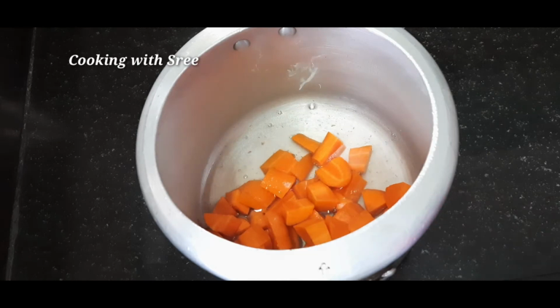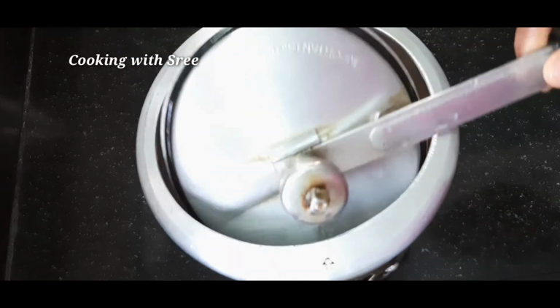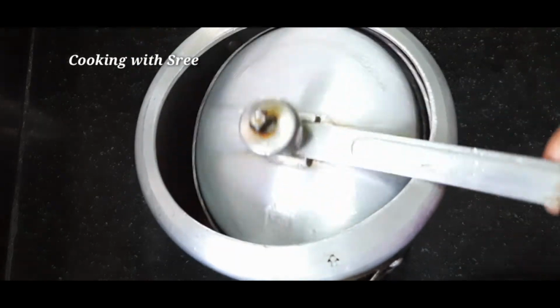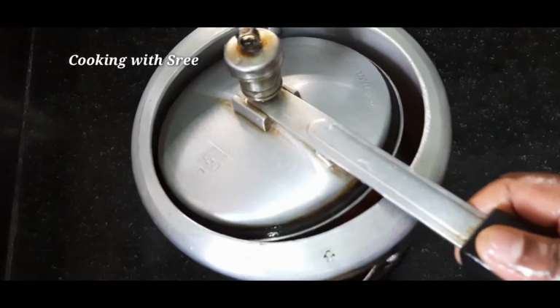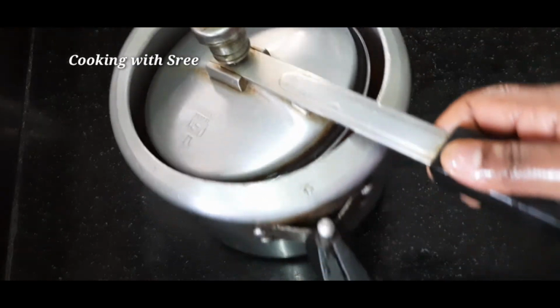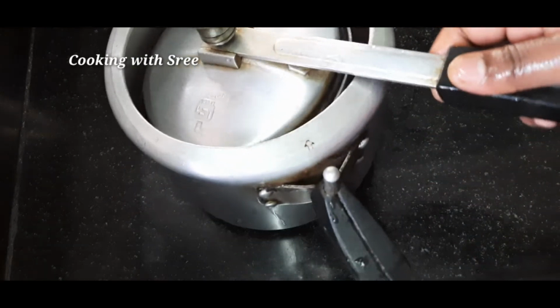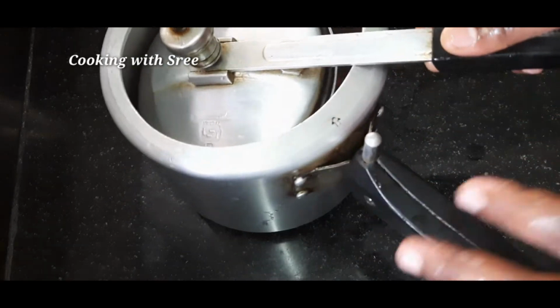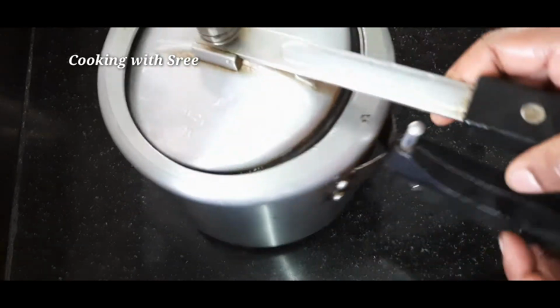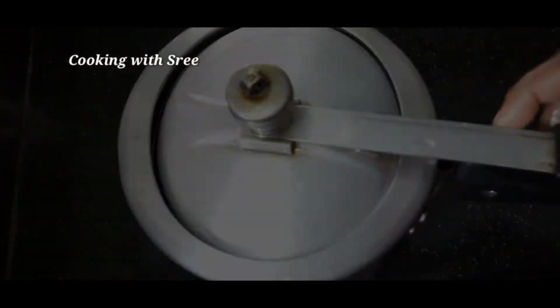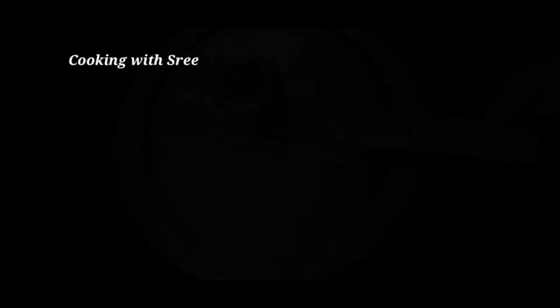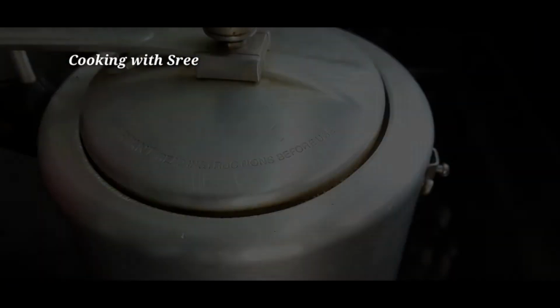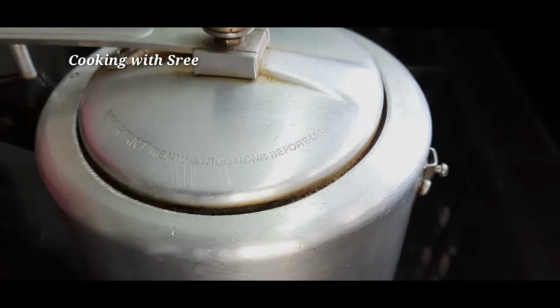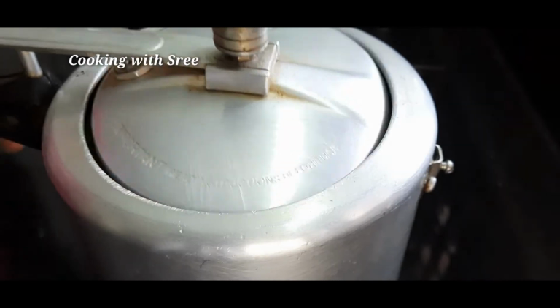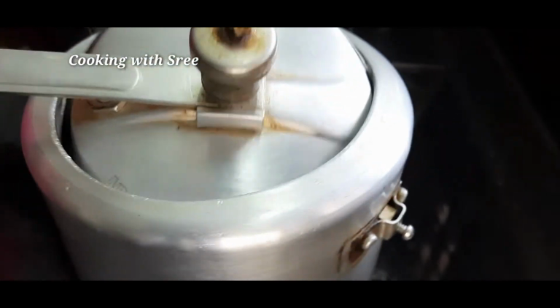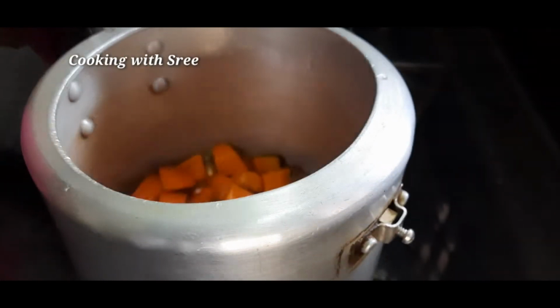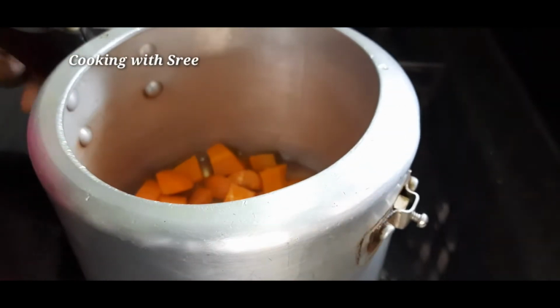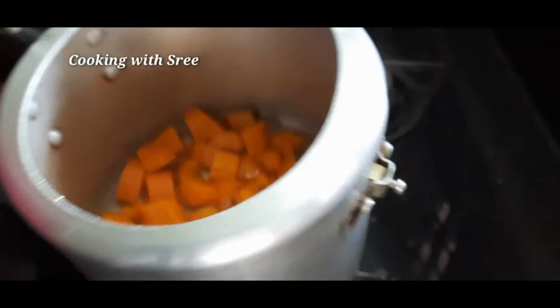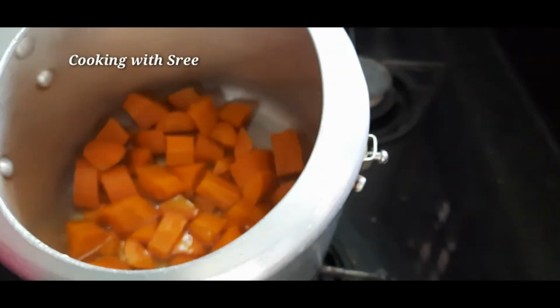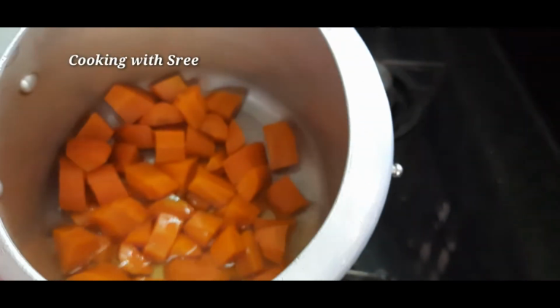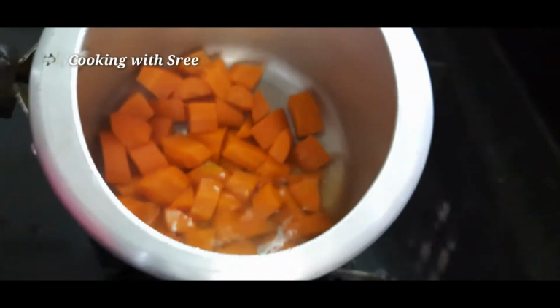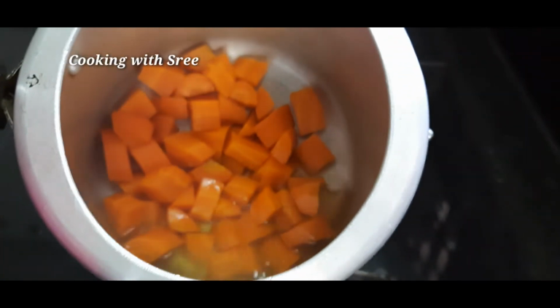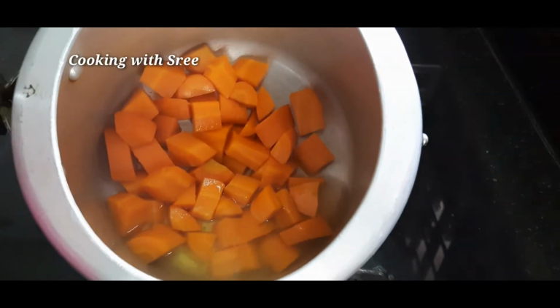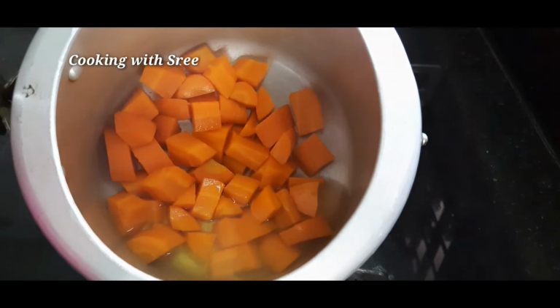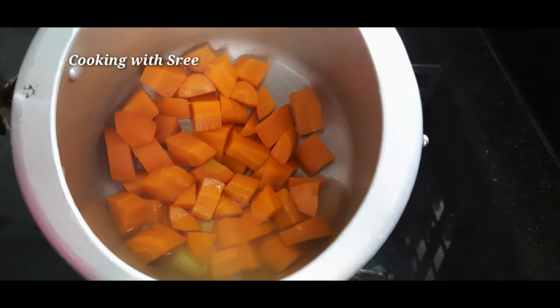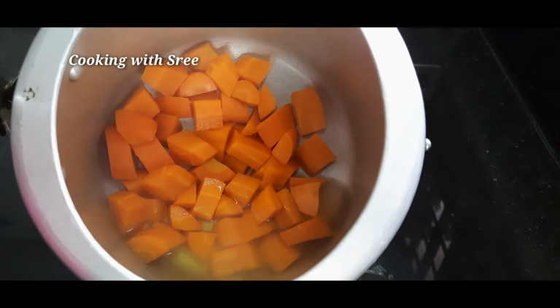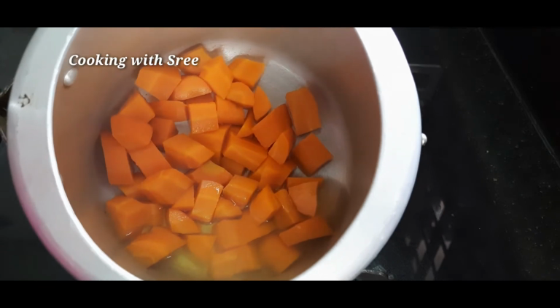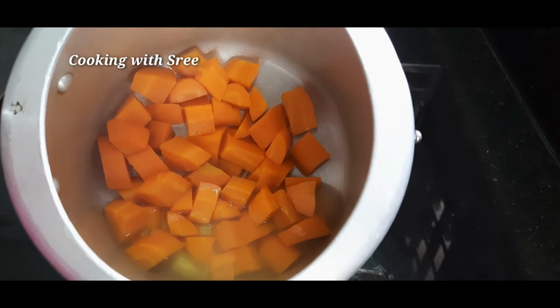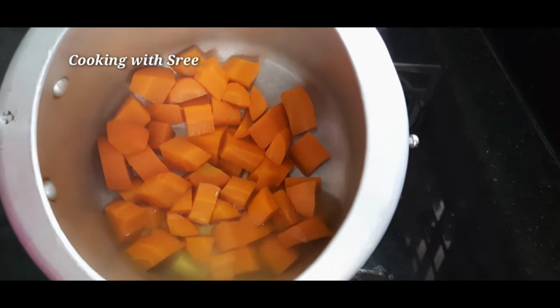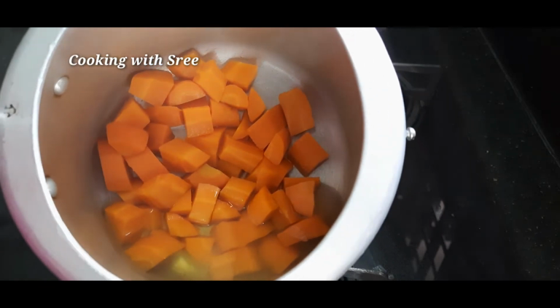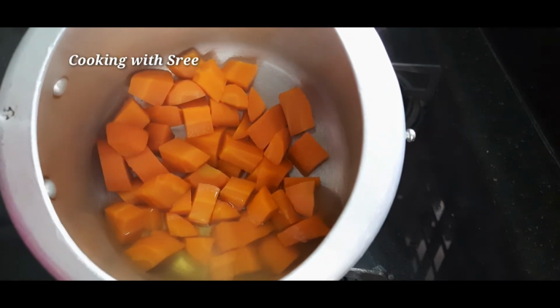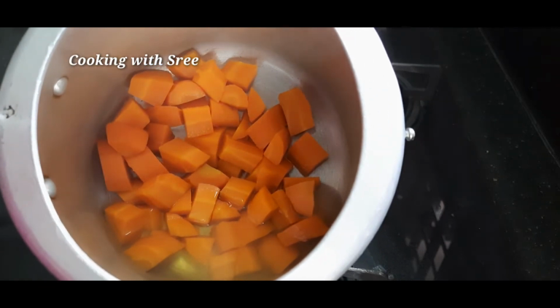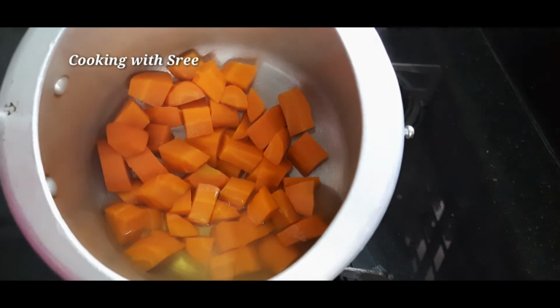We will cook it in two minutes. After we get it, you can add the carrot to it. You can add 2-3 pasta cups of dressing in a pan. You can add it to the paste.